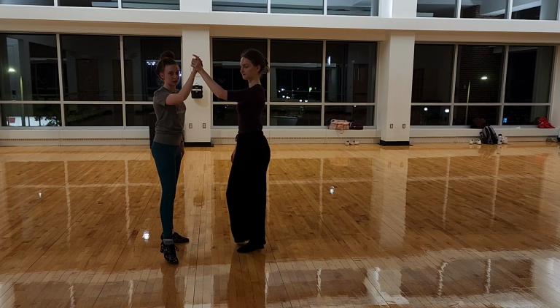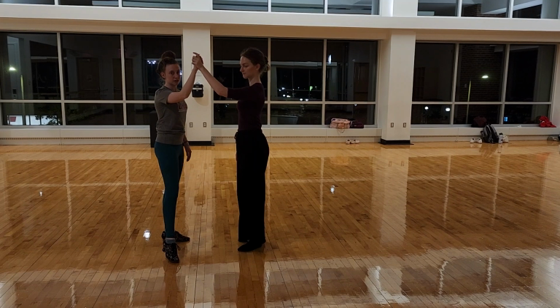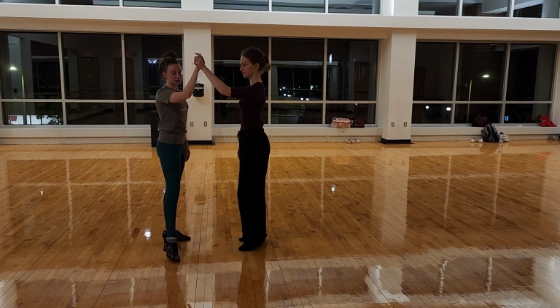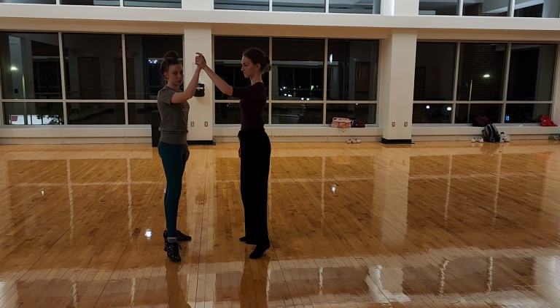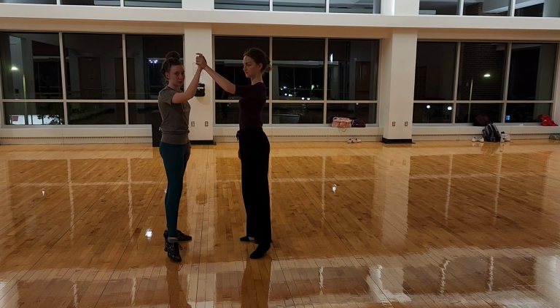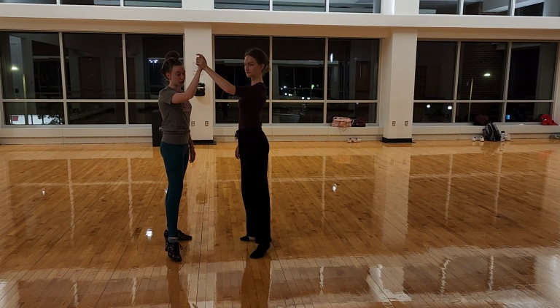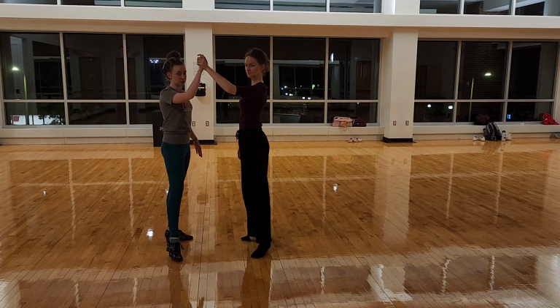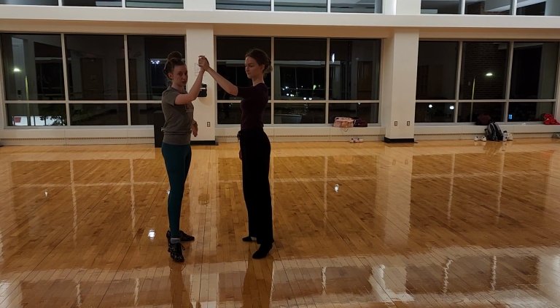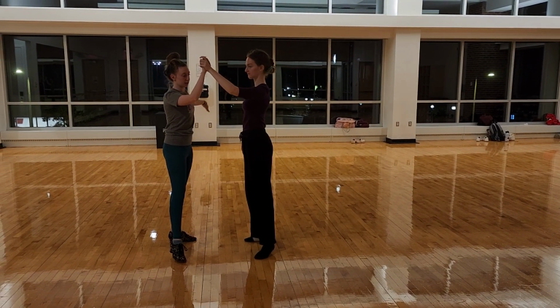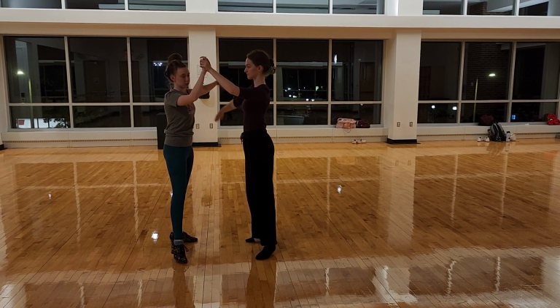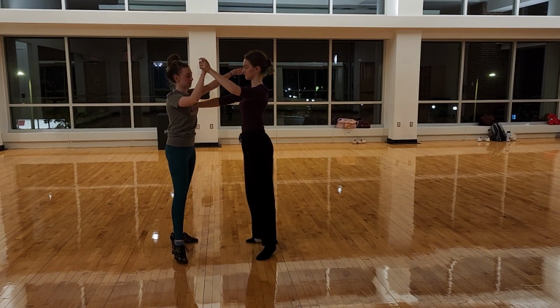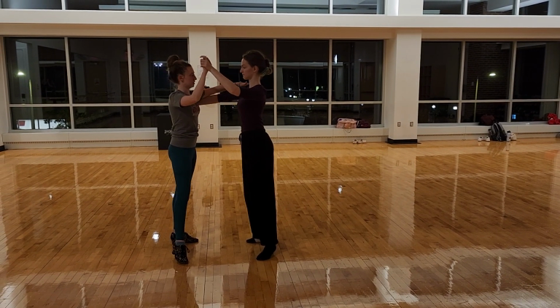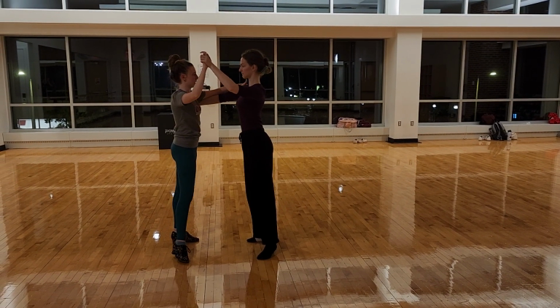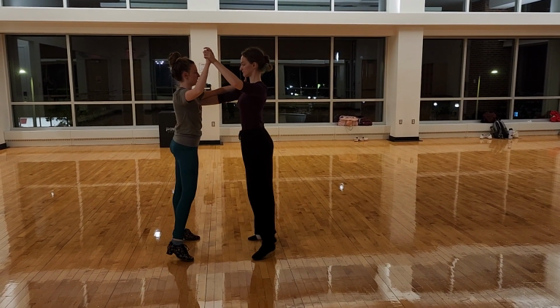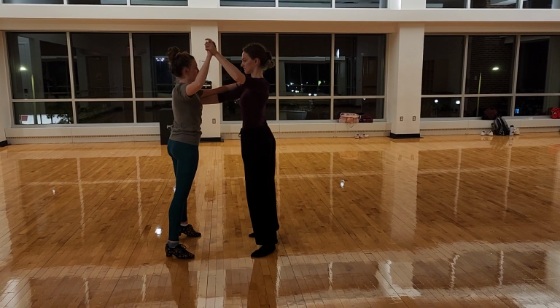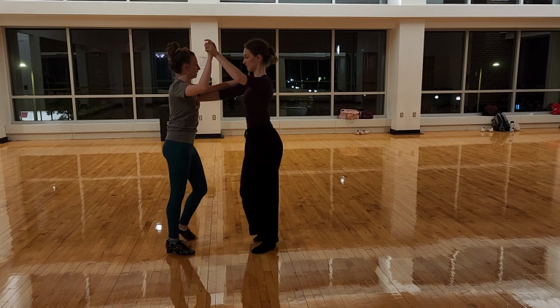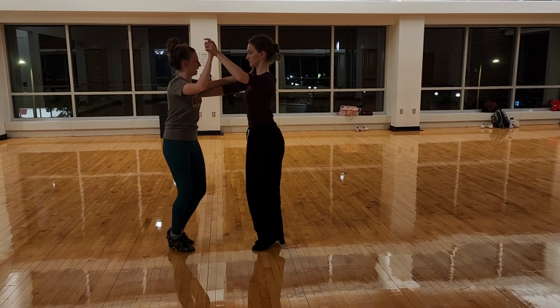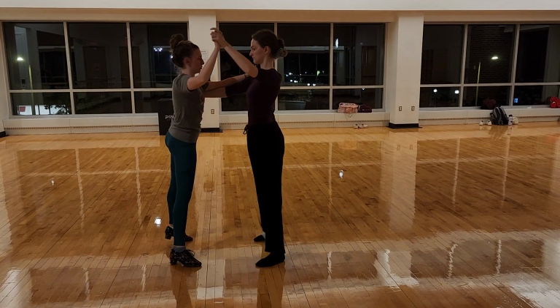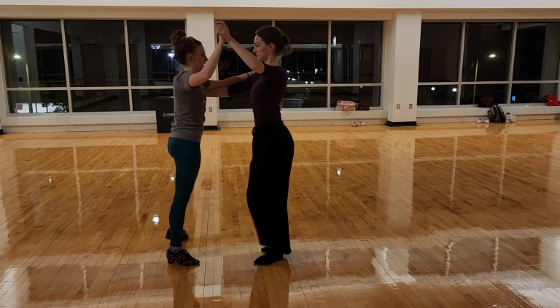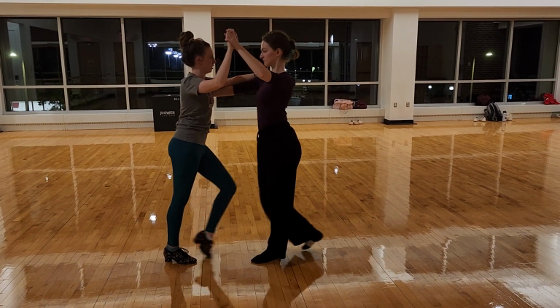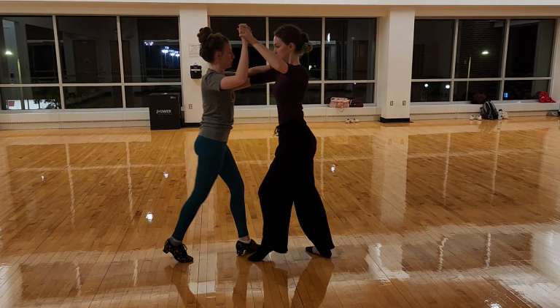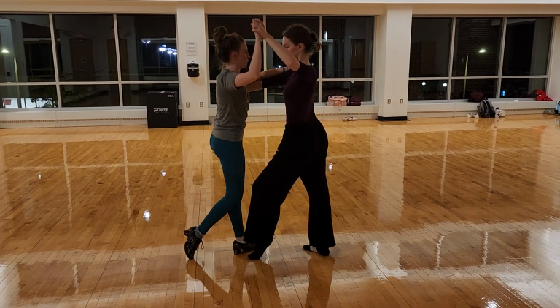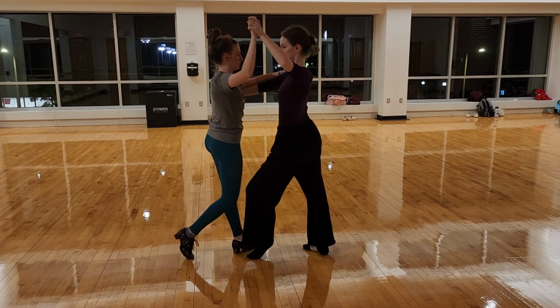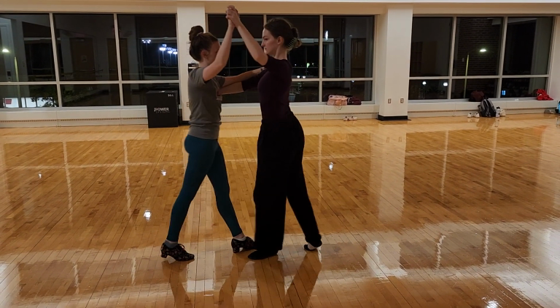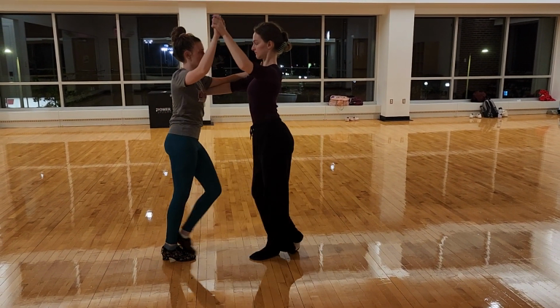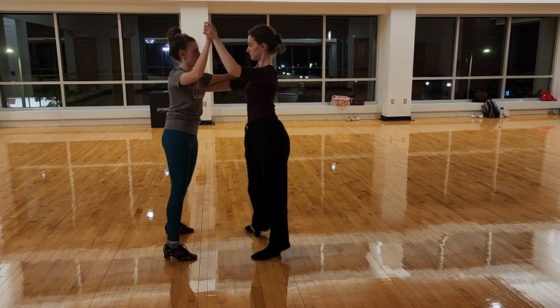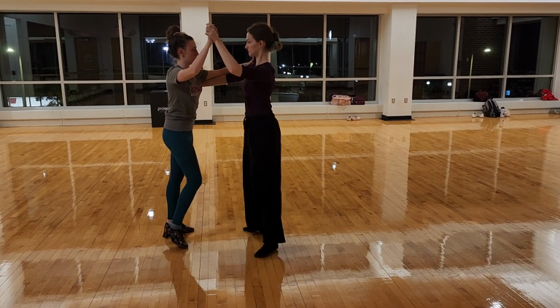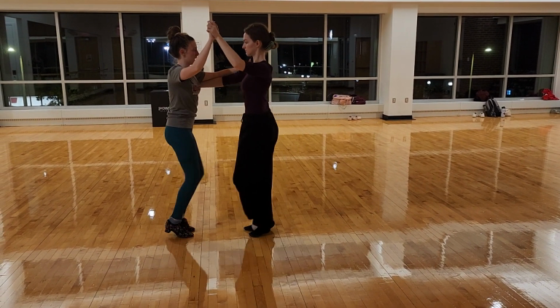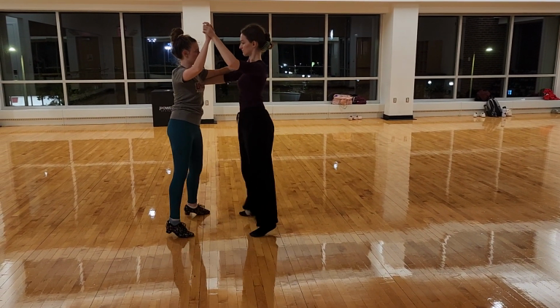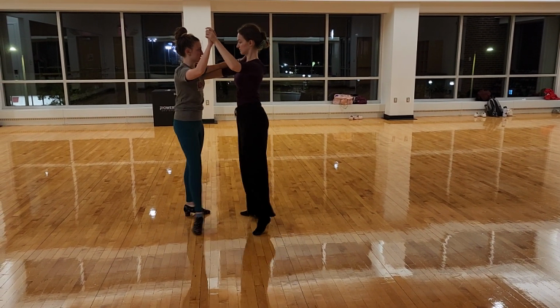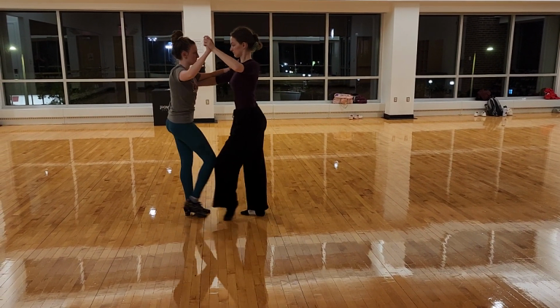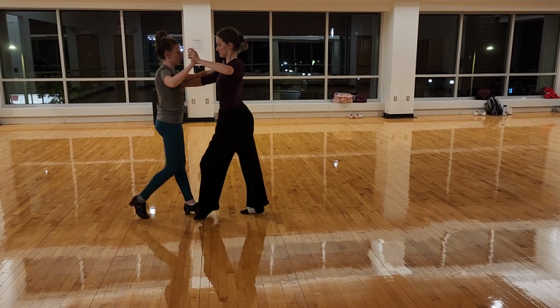This is Newcomer American Cha Cha. We worked on a cross body lead. So if we have 4 and 1, 2, 3, 4 and 1. We're just going to lower the hand.